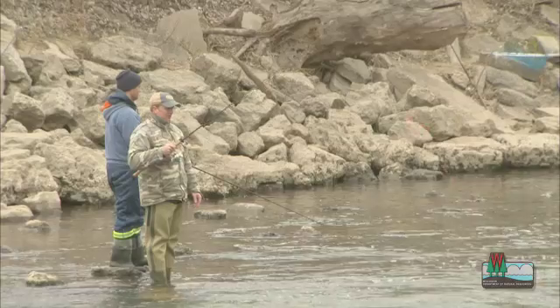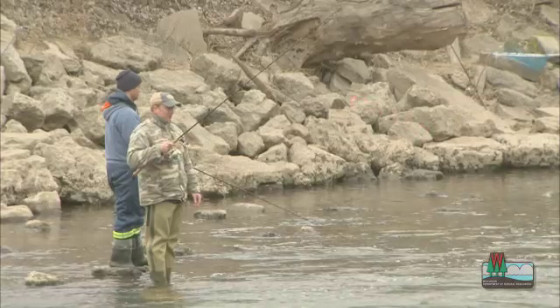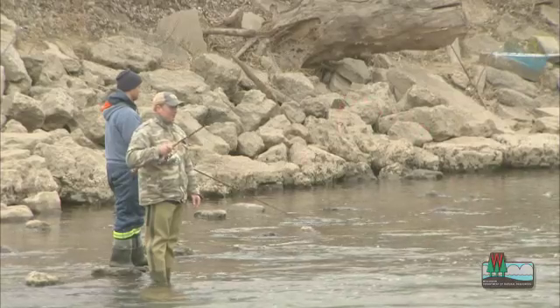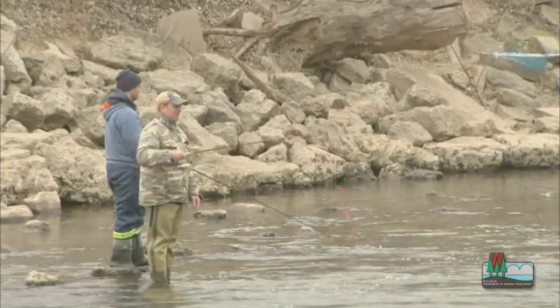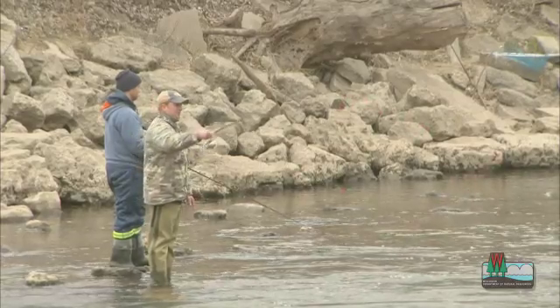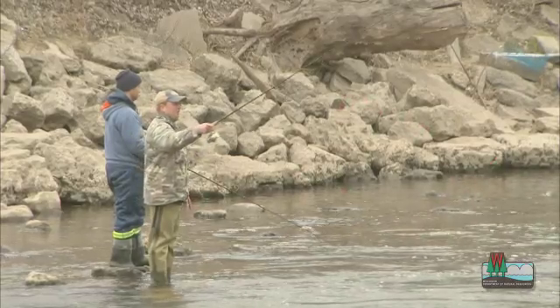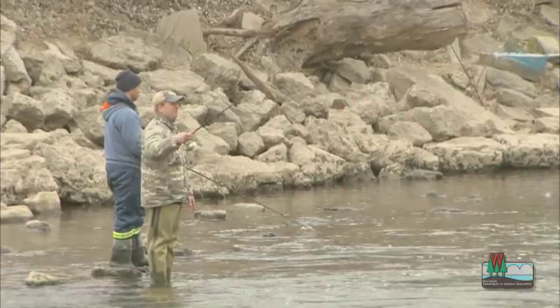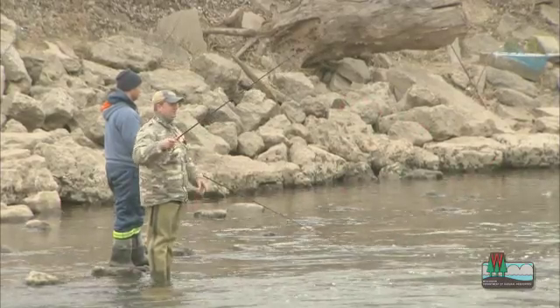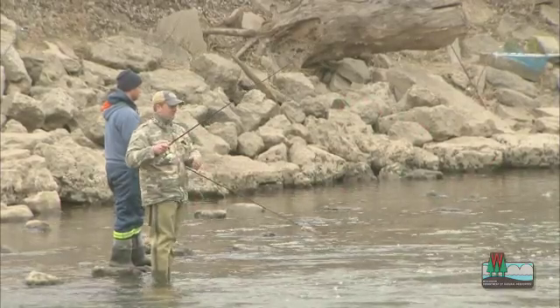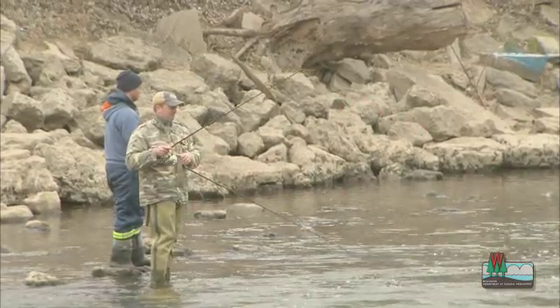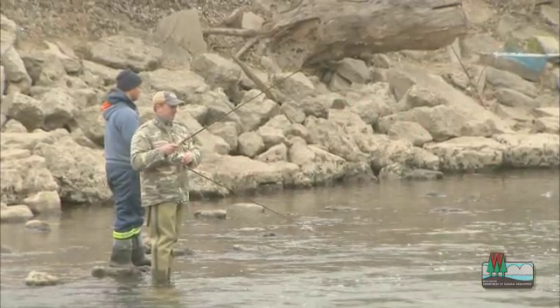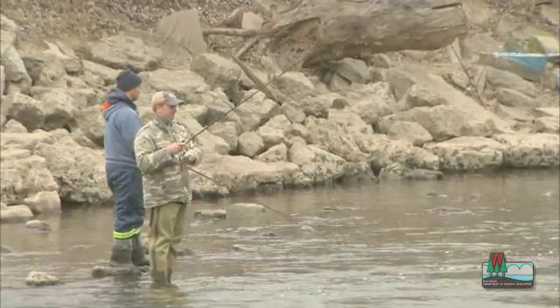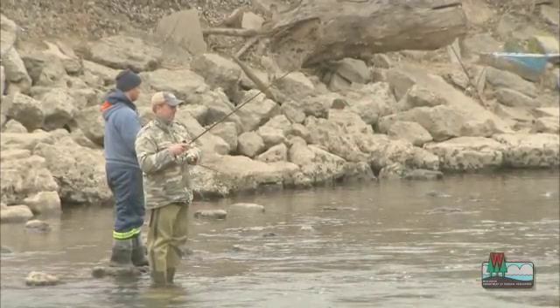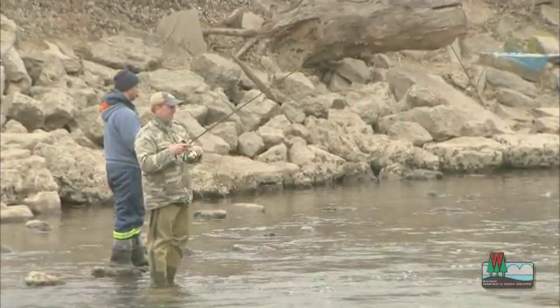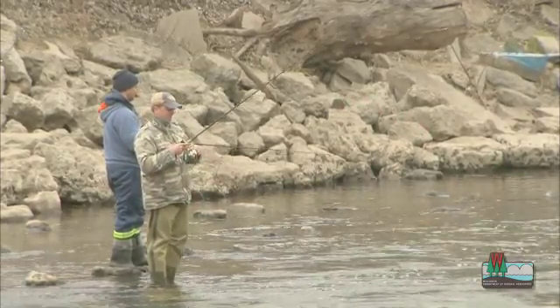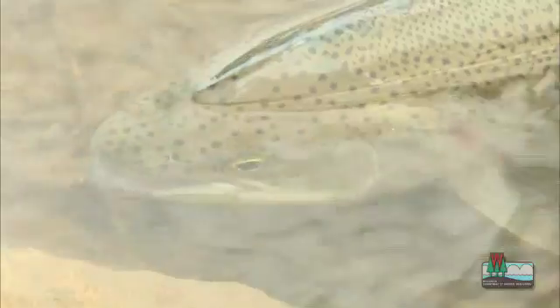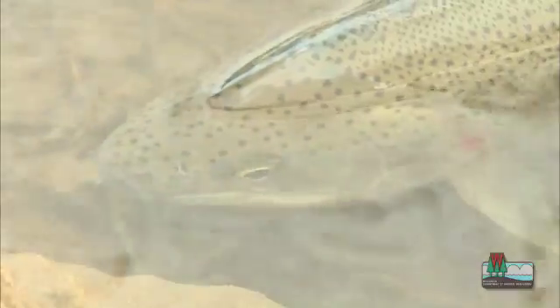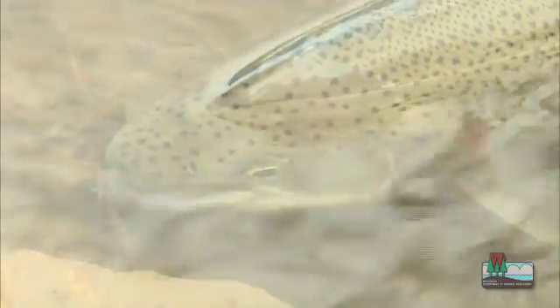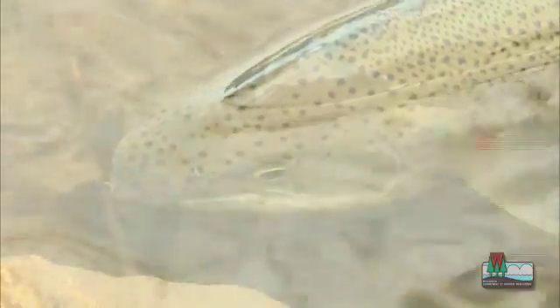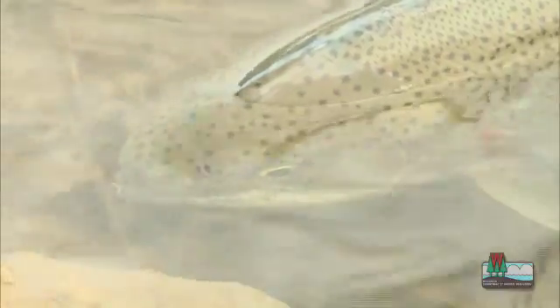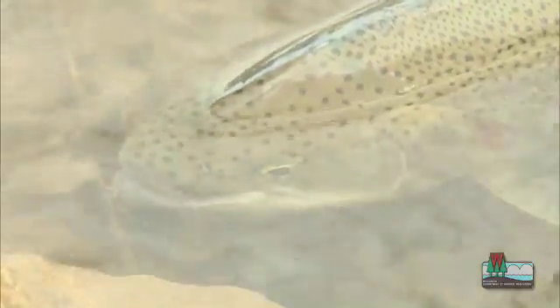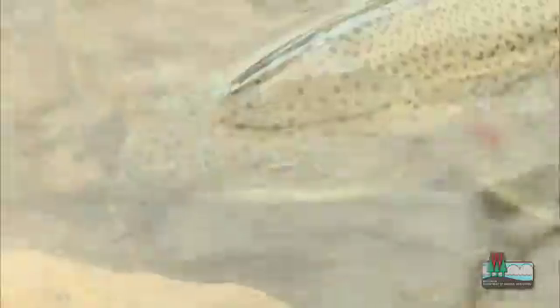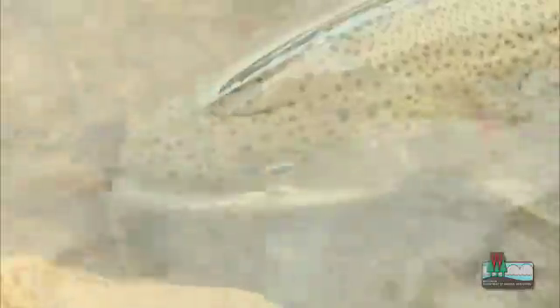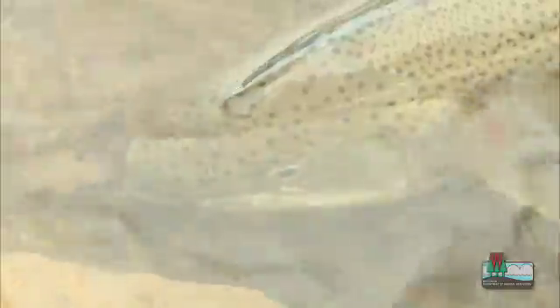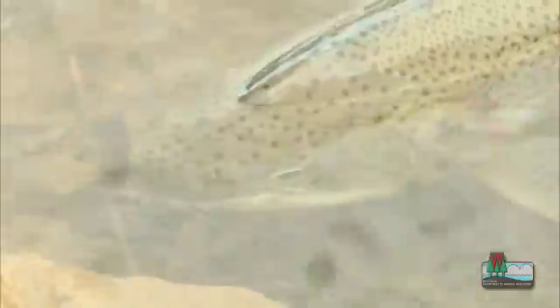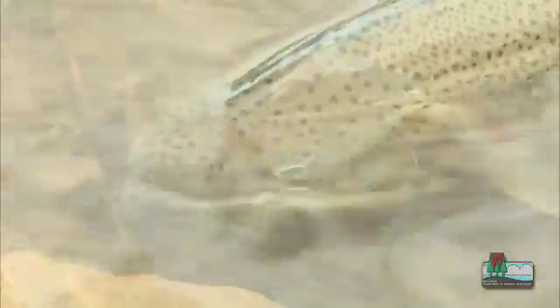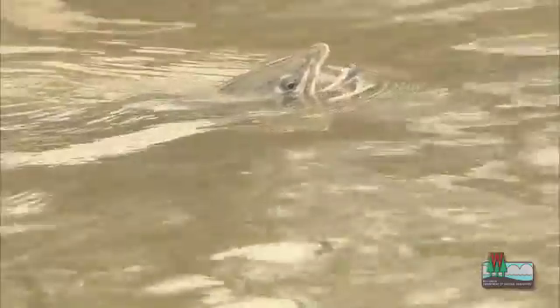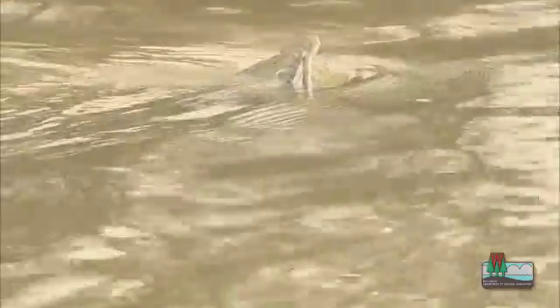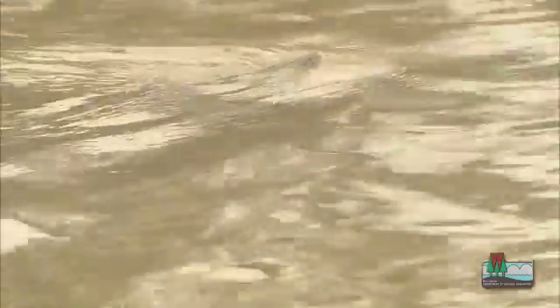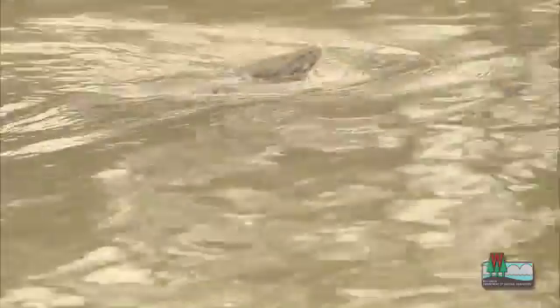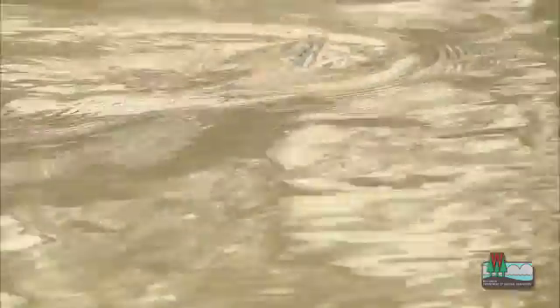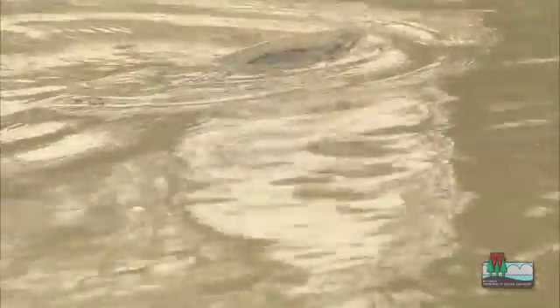The vast majority of Wisconsin's fish populations are naturally sustaining, but not Lake Michigan trout and salmon. The water's too warm in the streams and the levels fluctuate too much for them.